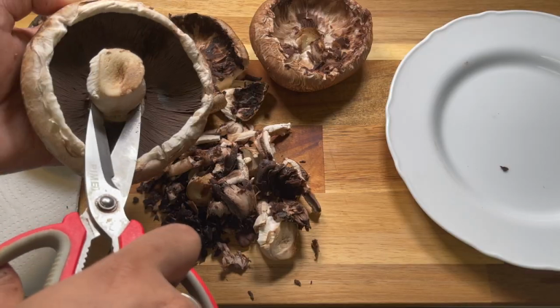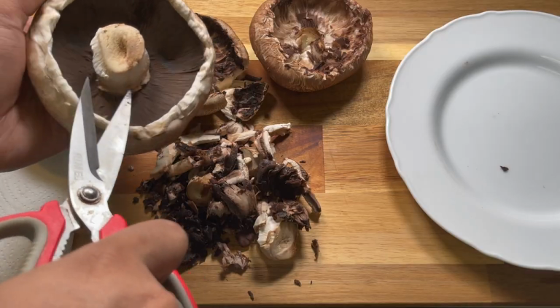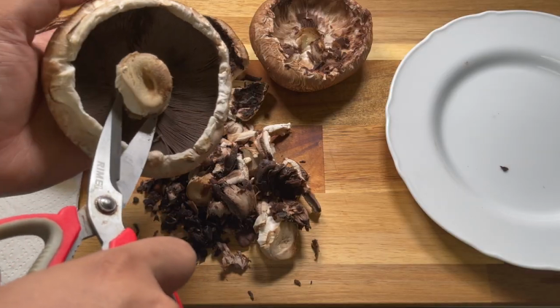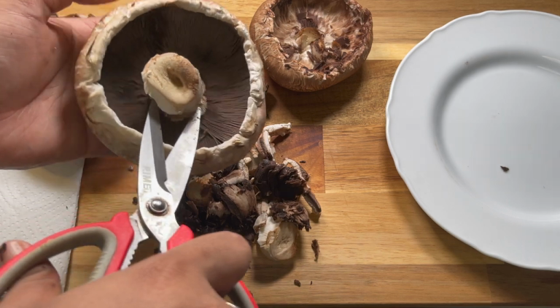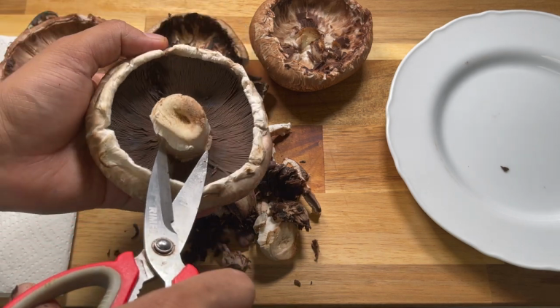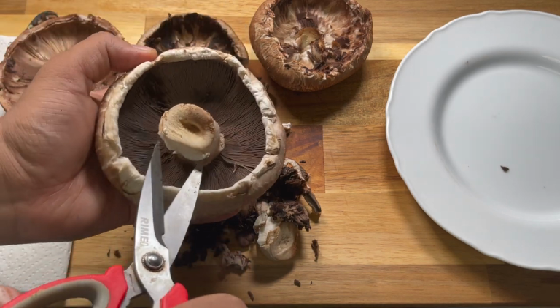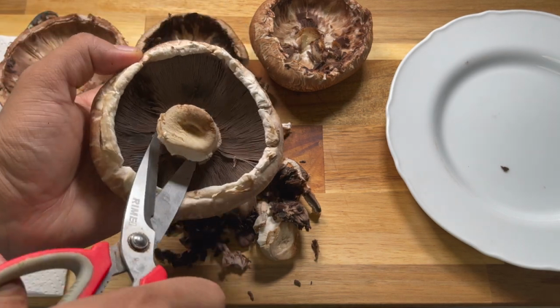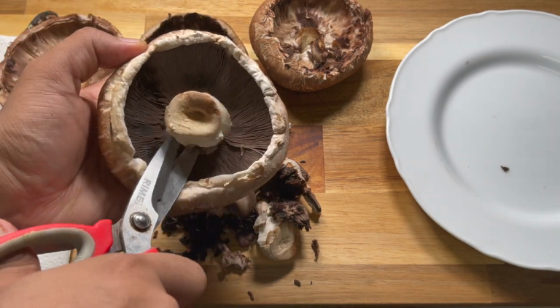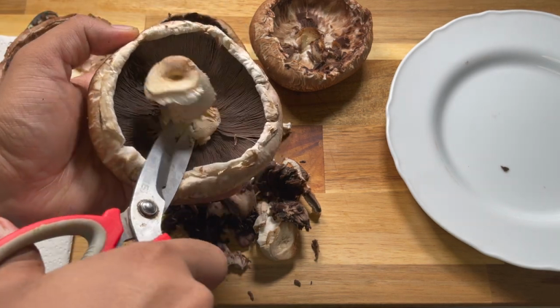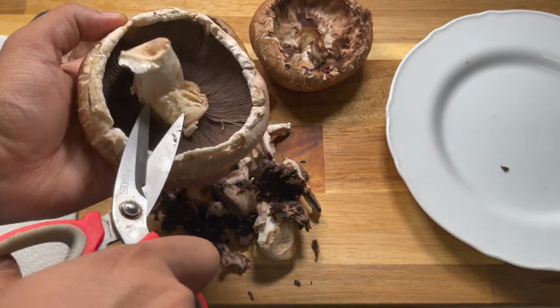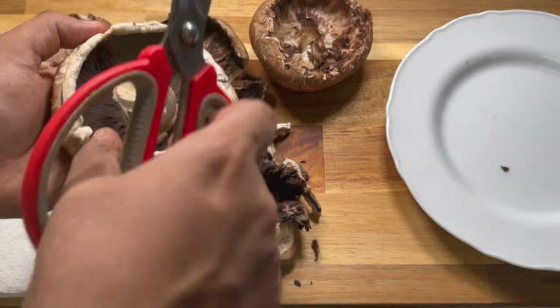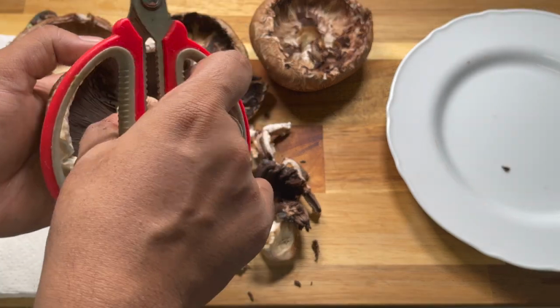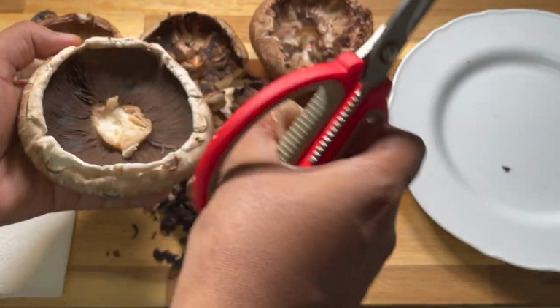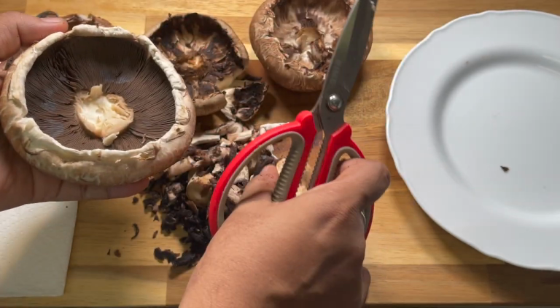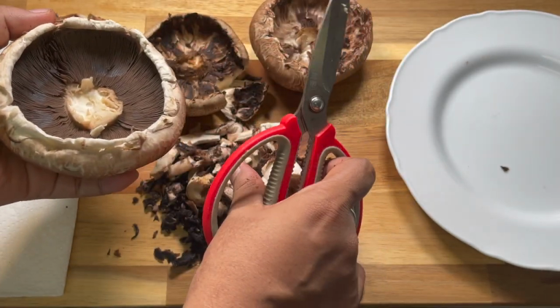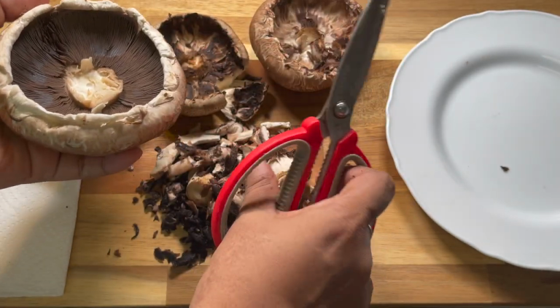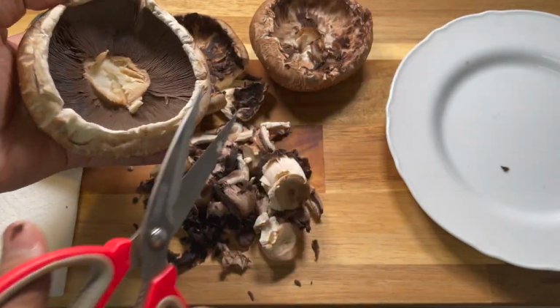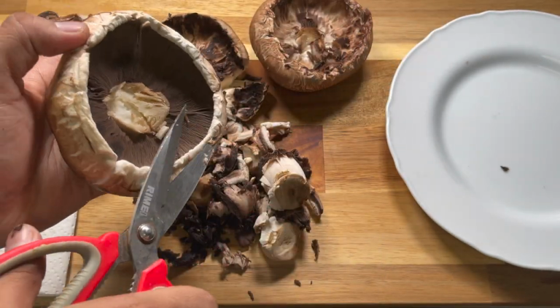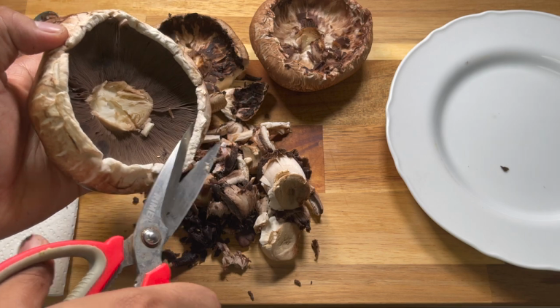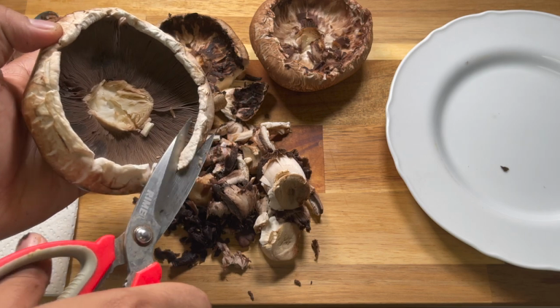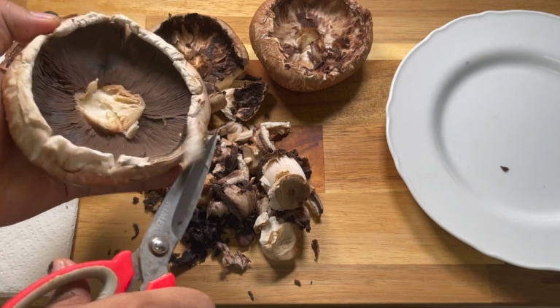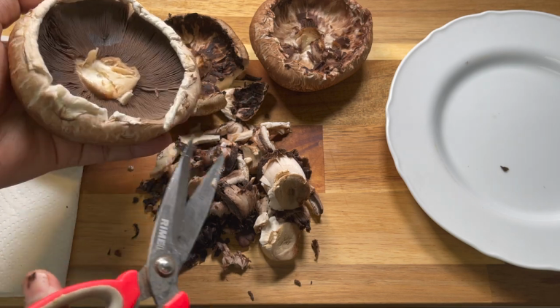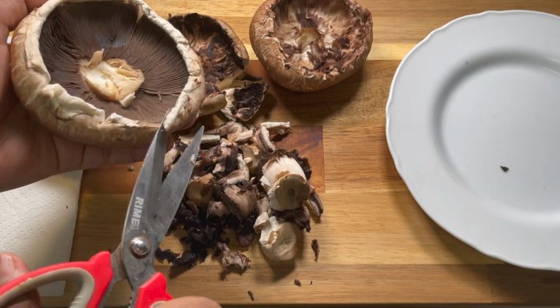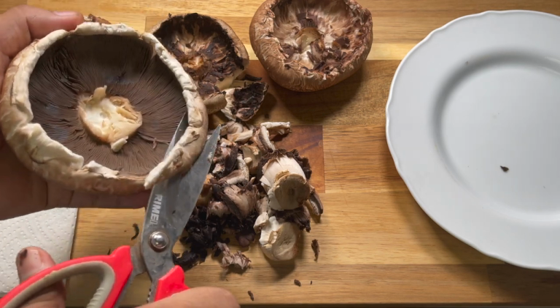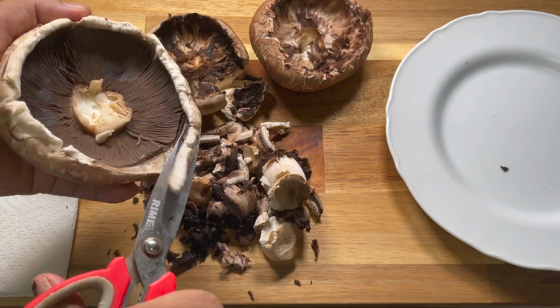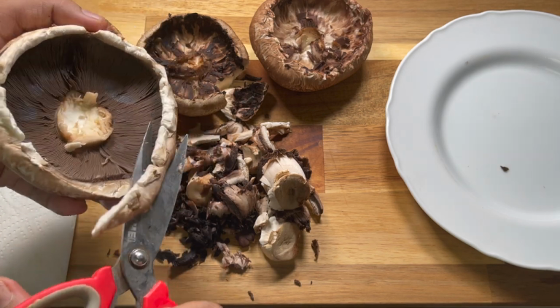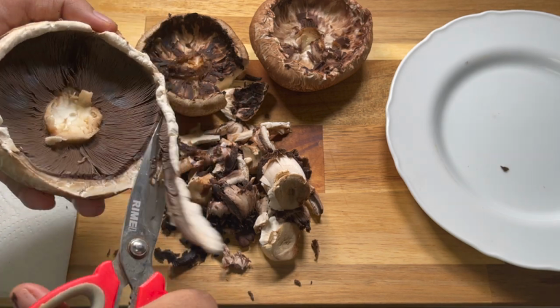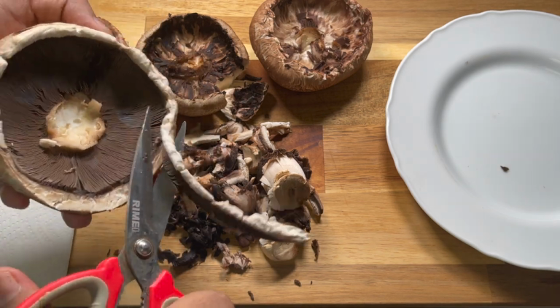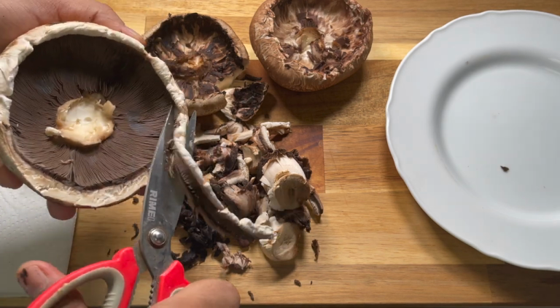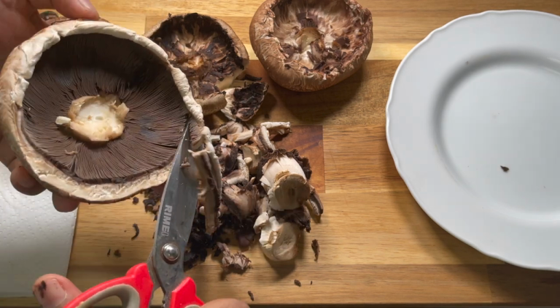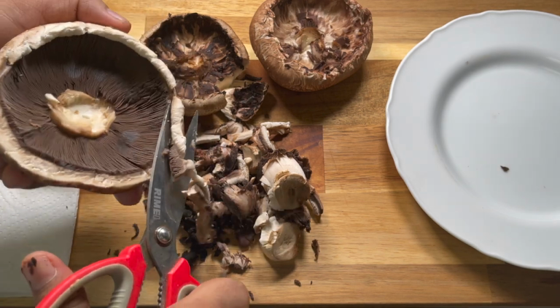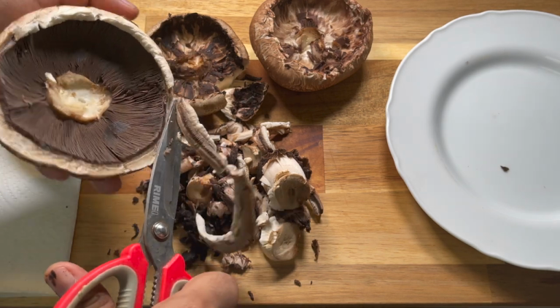Repeat the same steps of cleaning the Portobello Mushroom — that is, taking off the stalk, cleaning the edges of the cap, and cleaning or scooping off the gills.